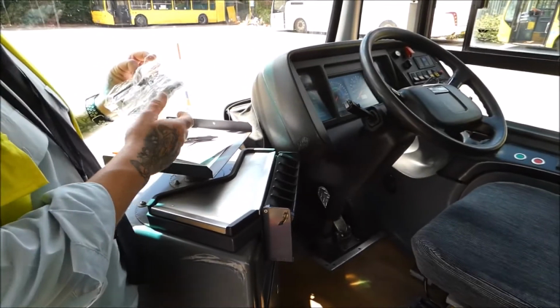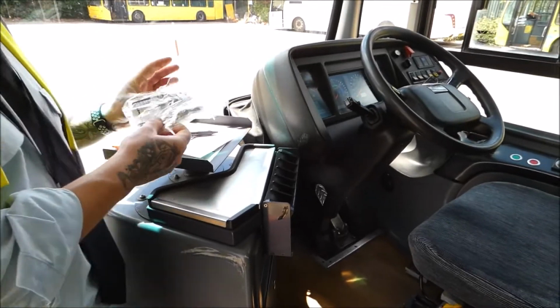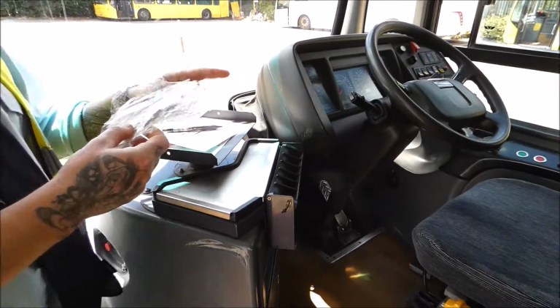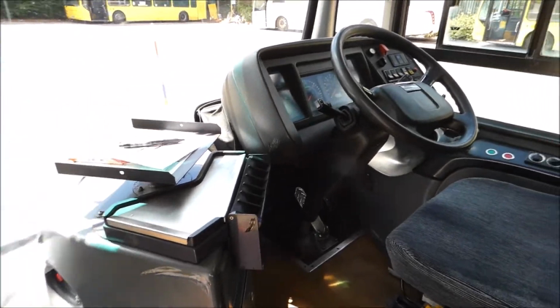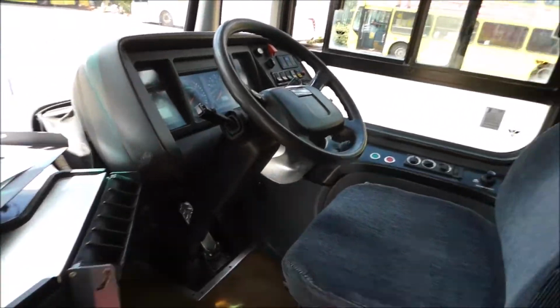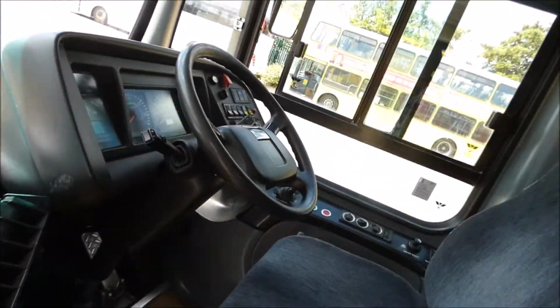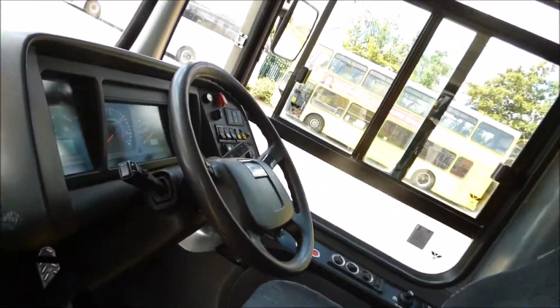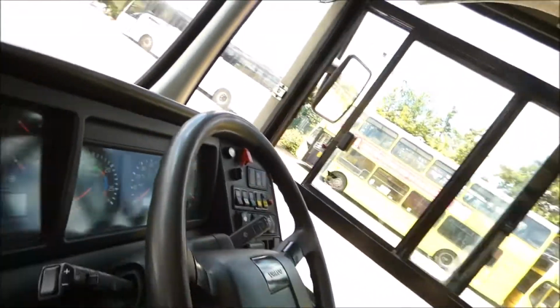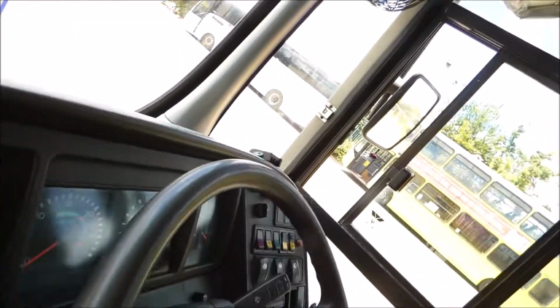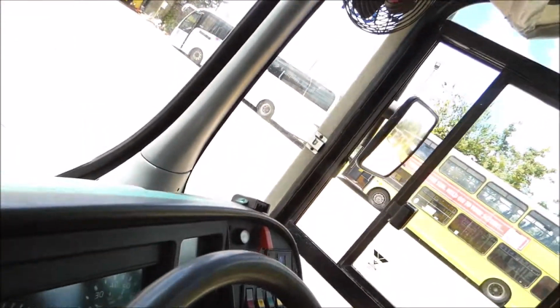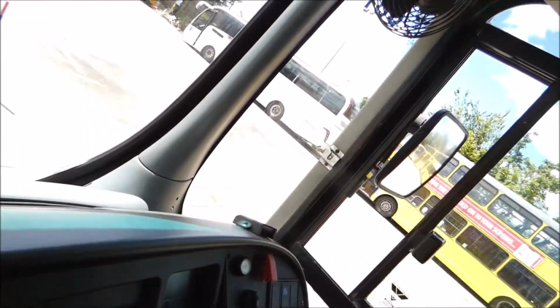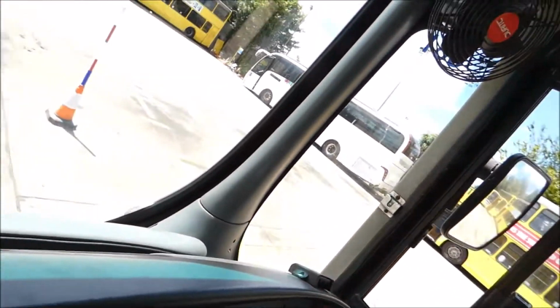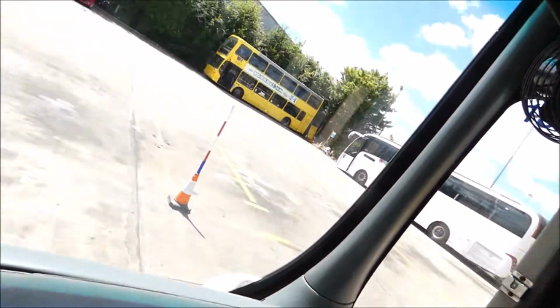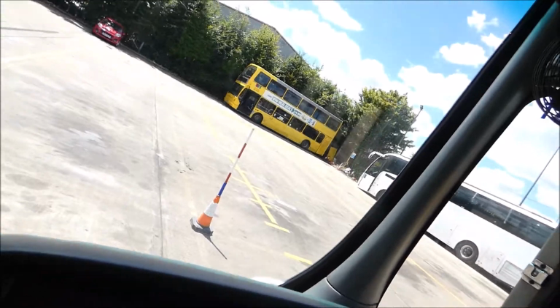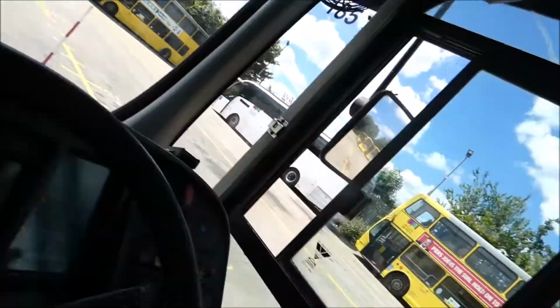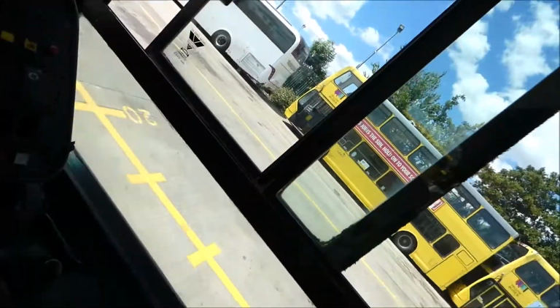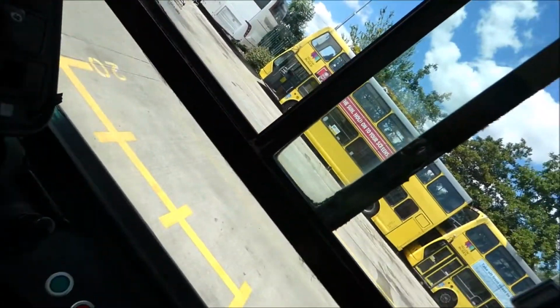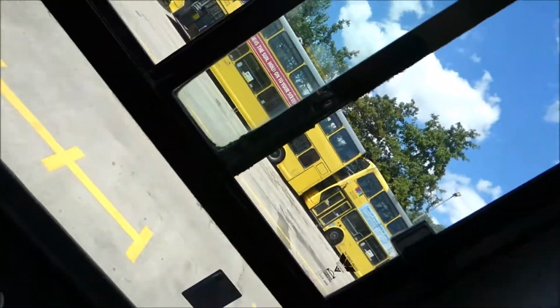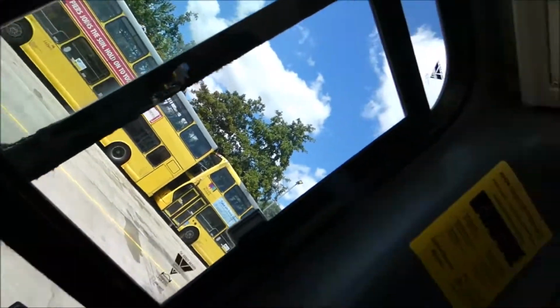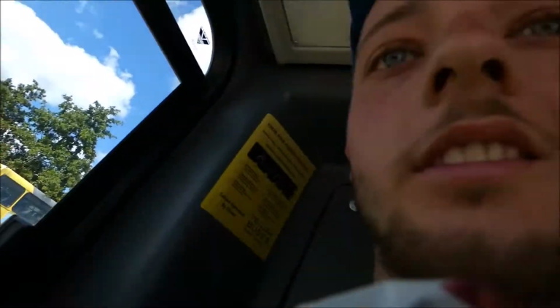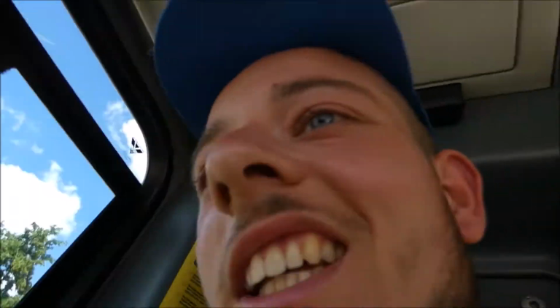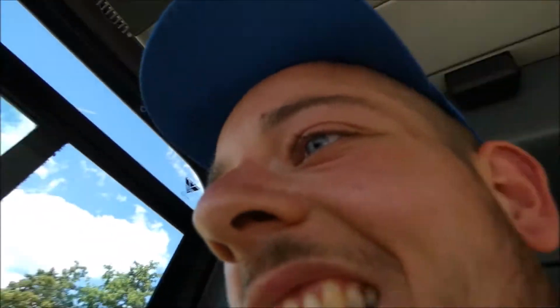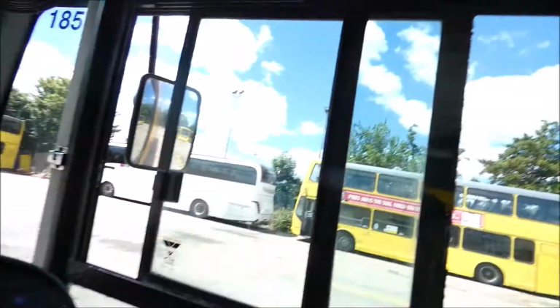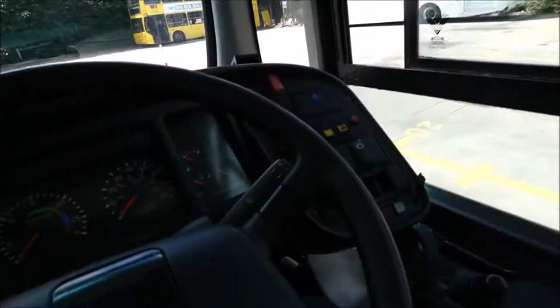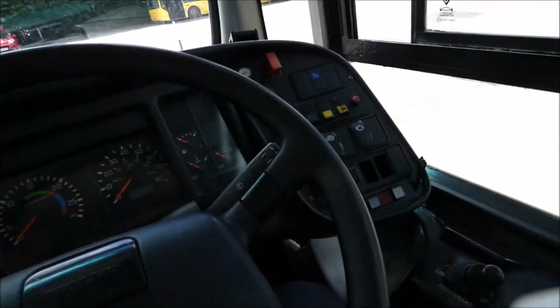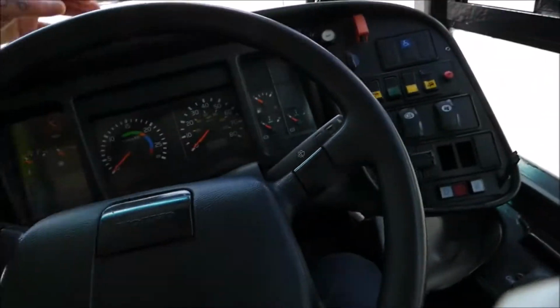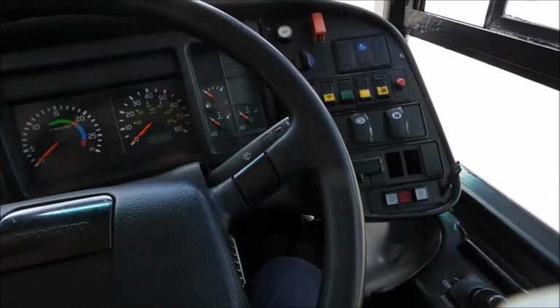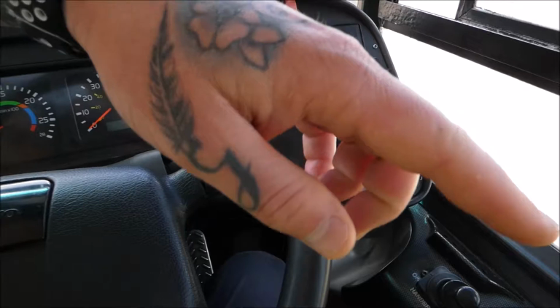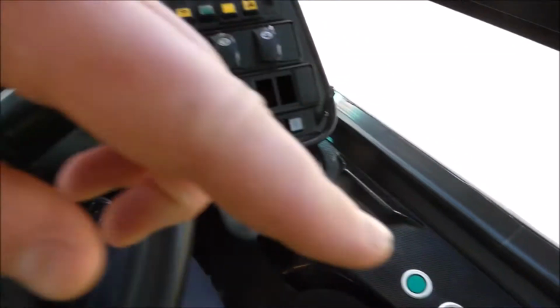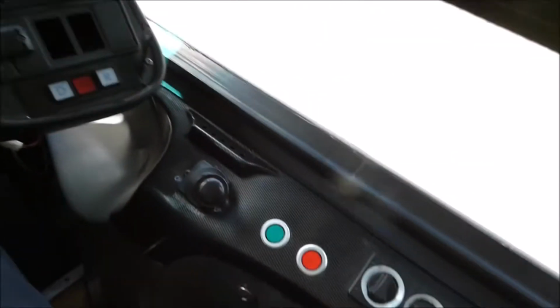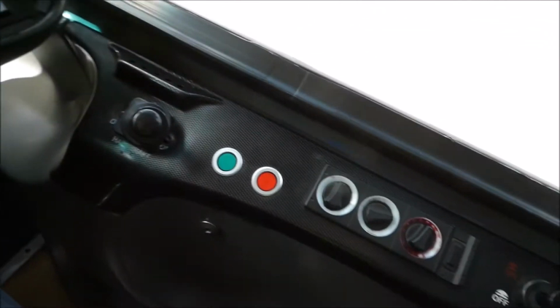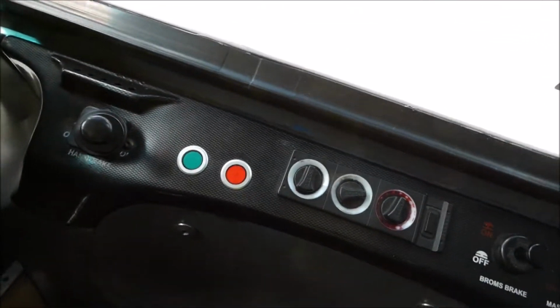If you sit in the driver's seat — obviously we can't drive it. But I should have had to start it. Just down there behind yourself there, you've got a master switch.